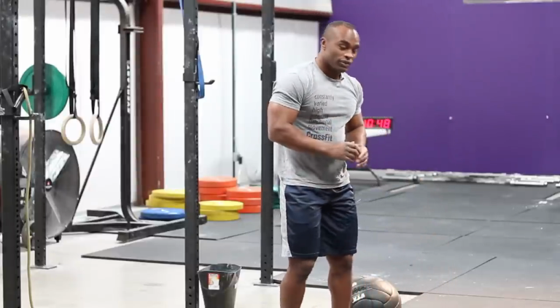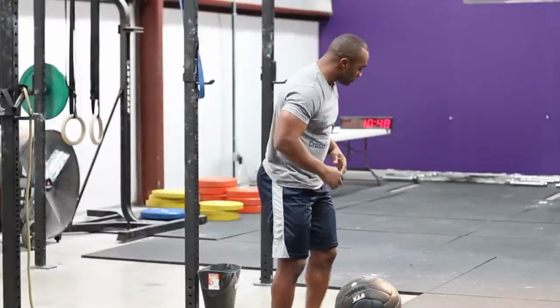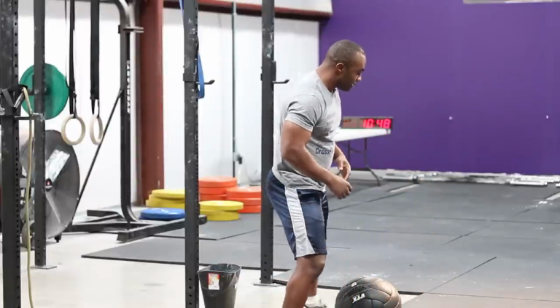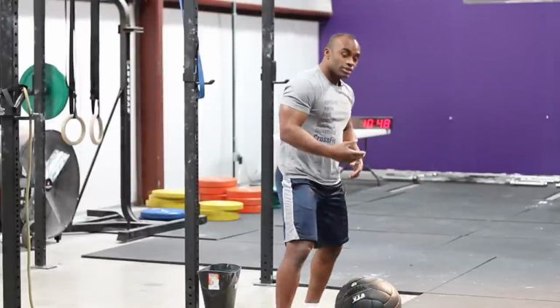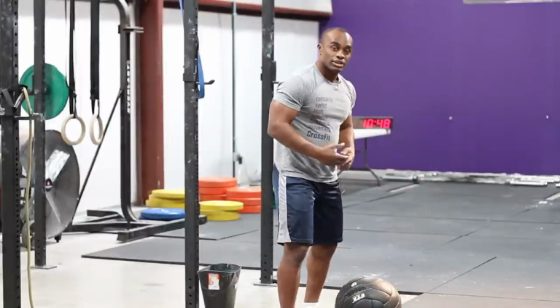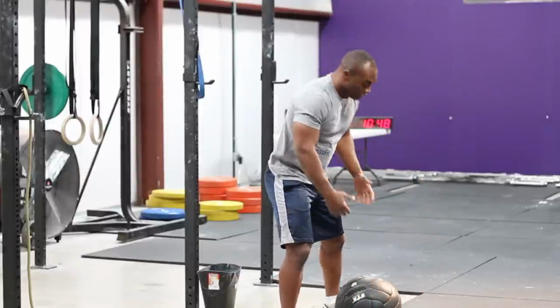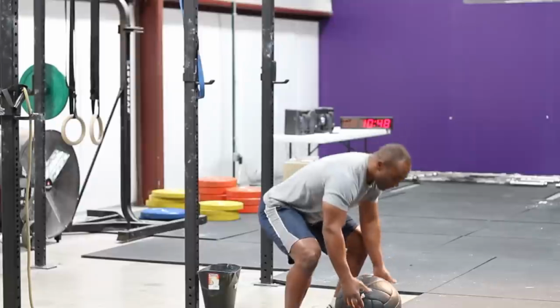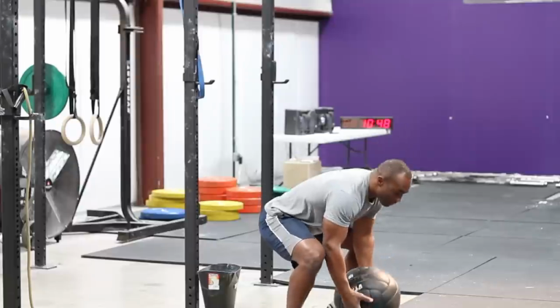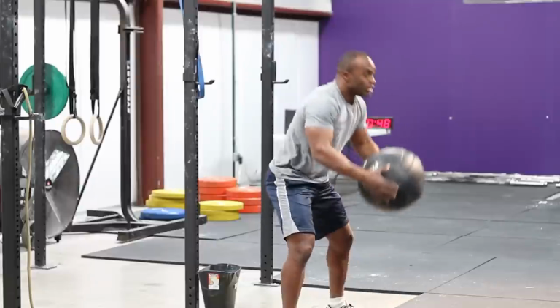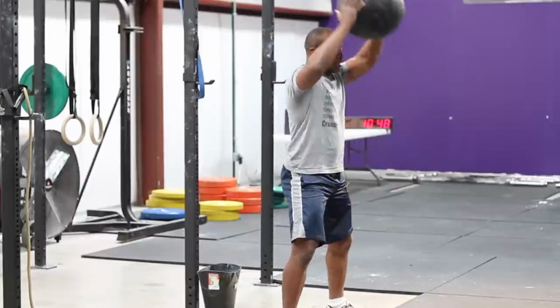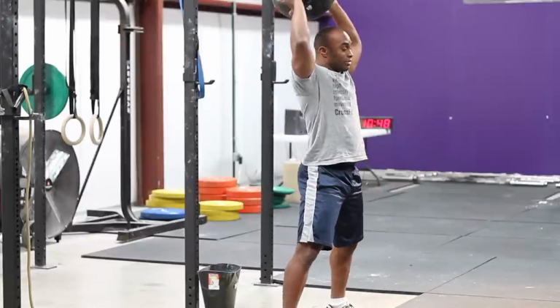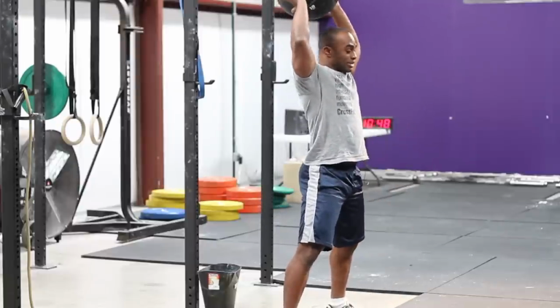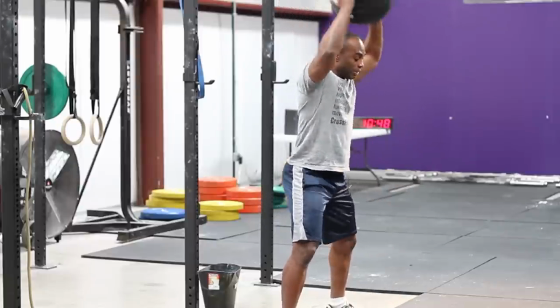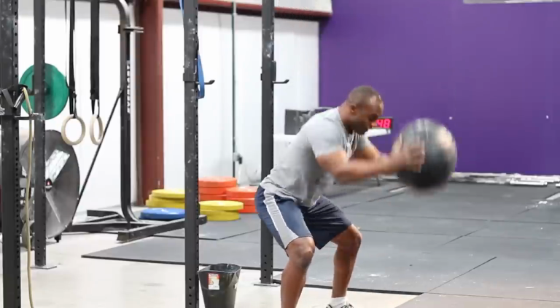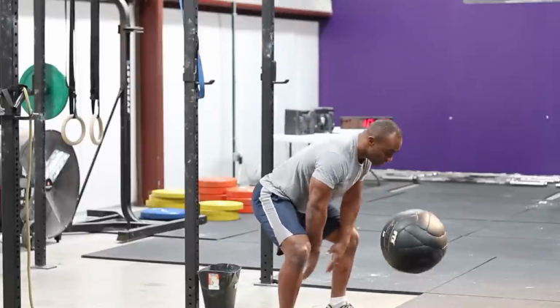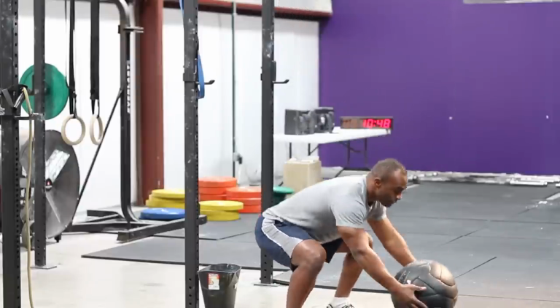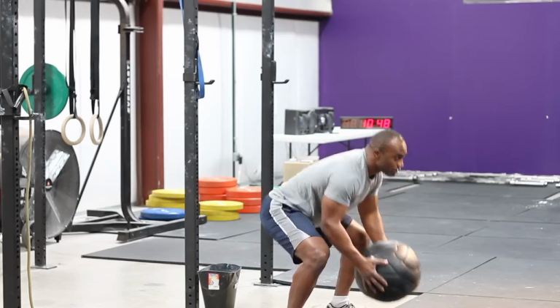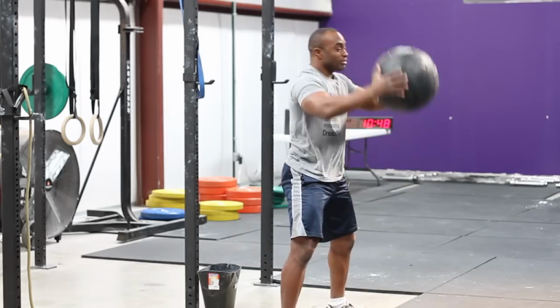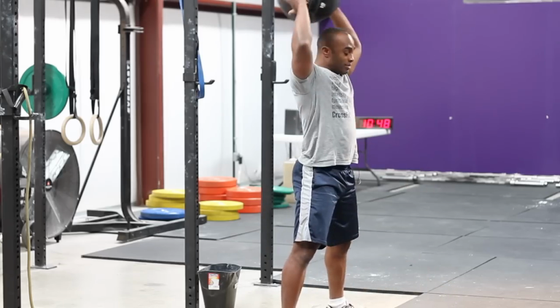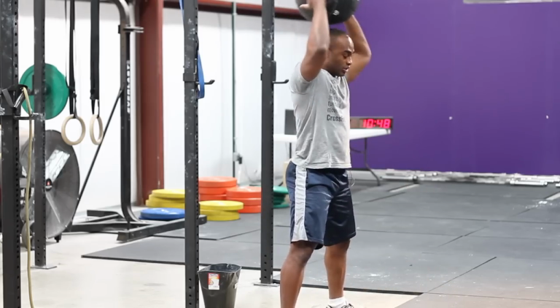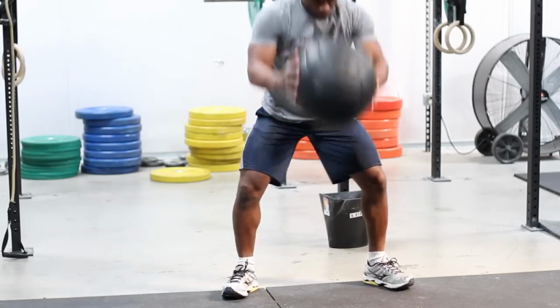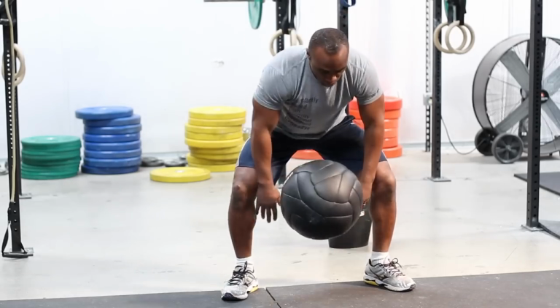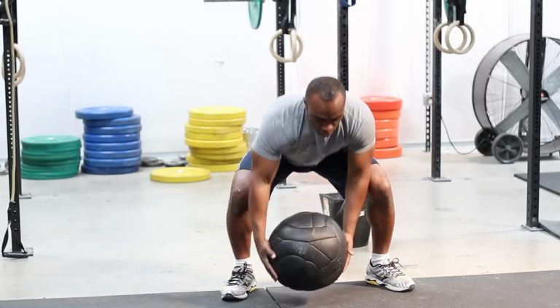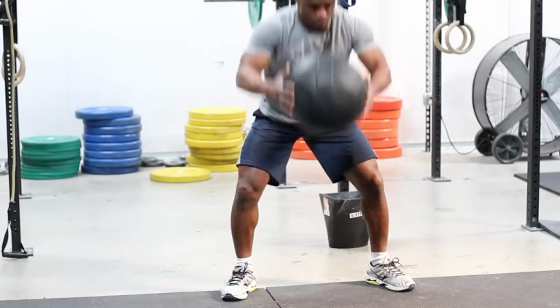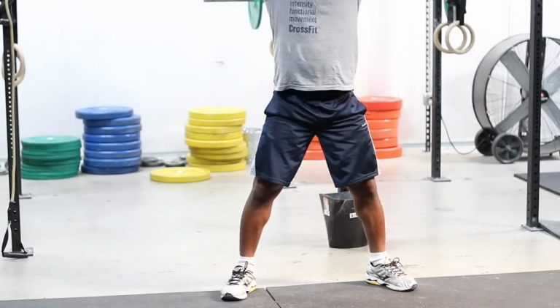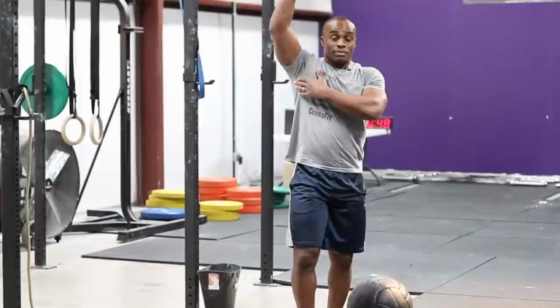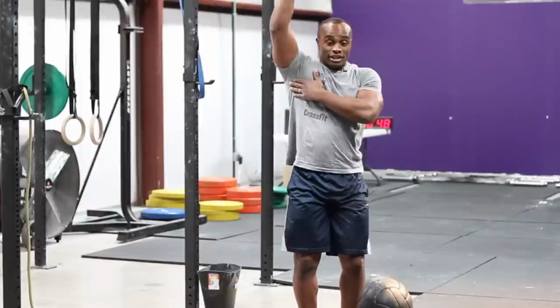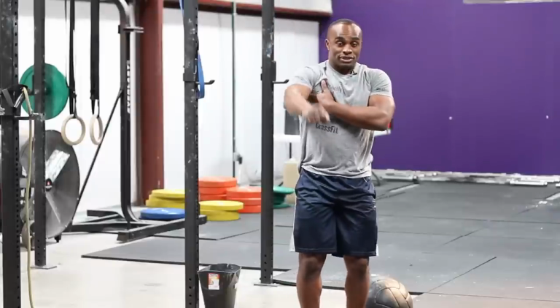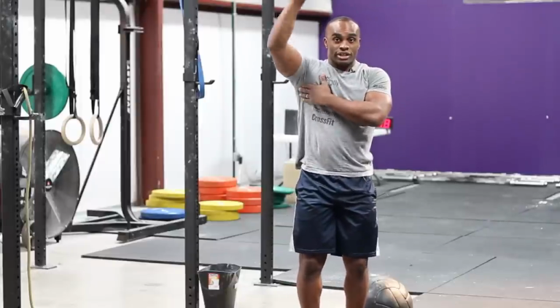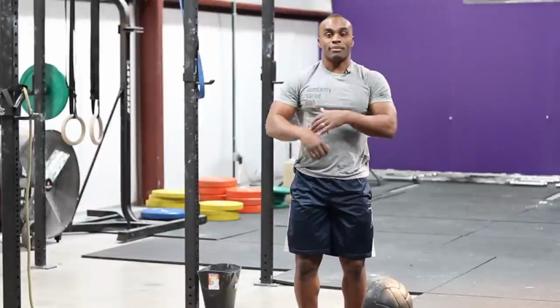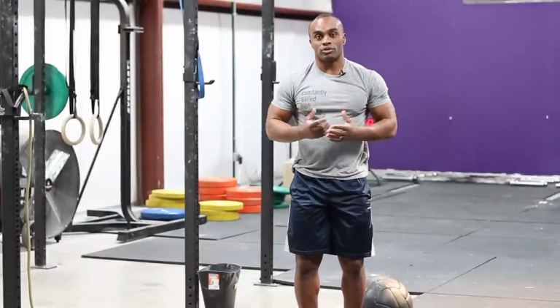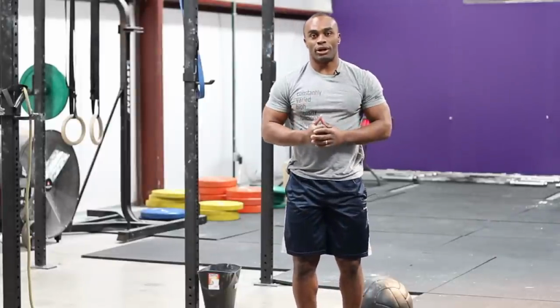One fun way to do that is the ball slam. Whenever I pick up the ball, I'm going to come up and slam the ball down, pick it back up, go down and pick it back up. I'm going the opposite direction and I'm able to throw the ball.